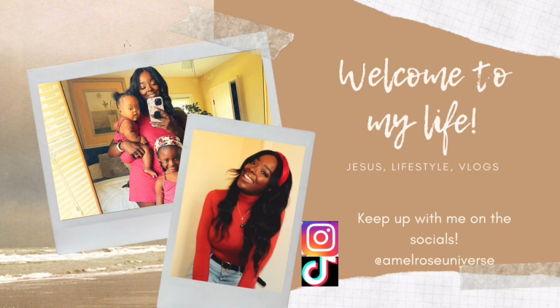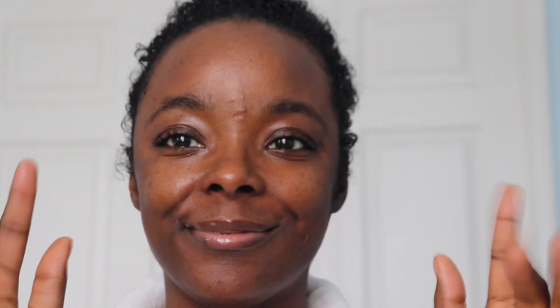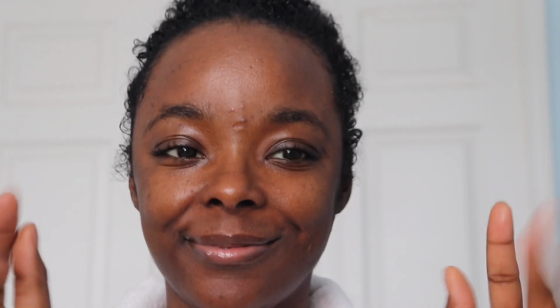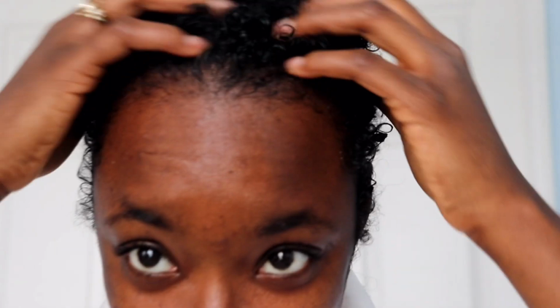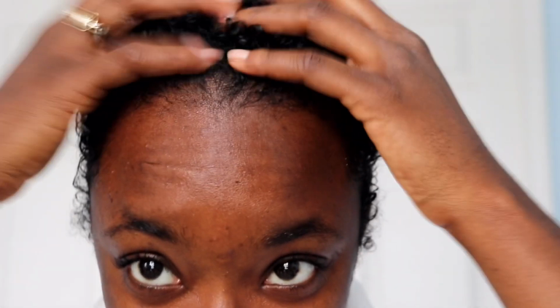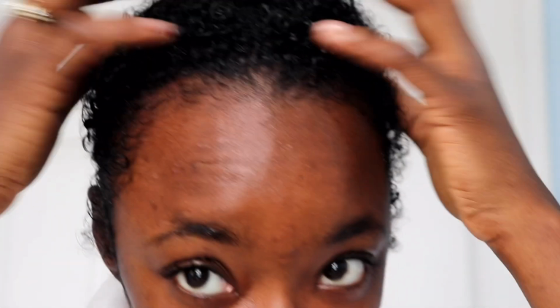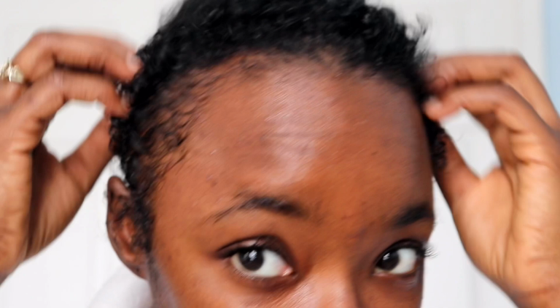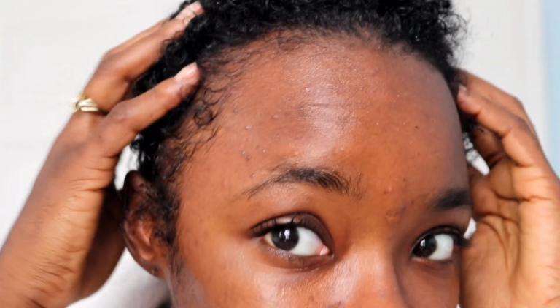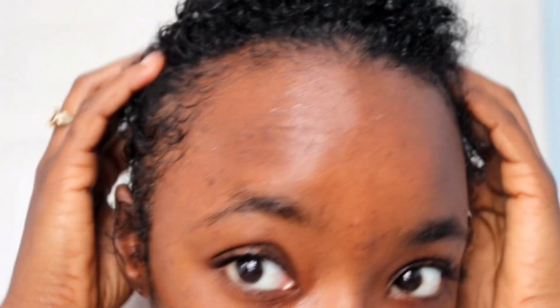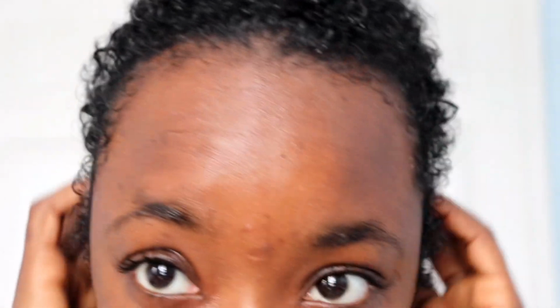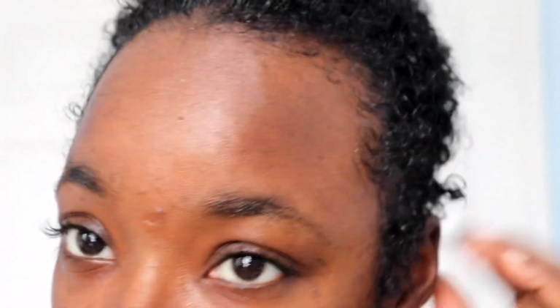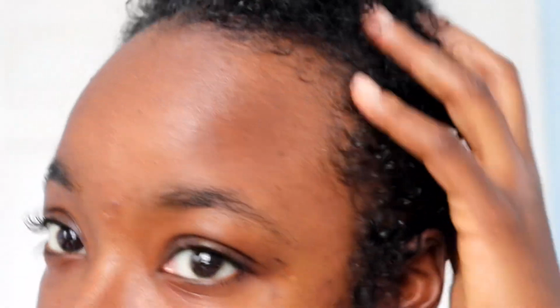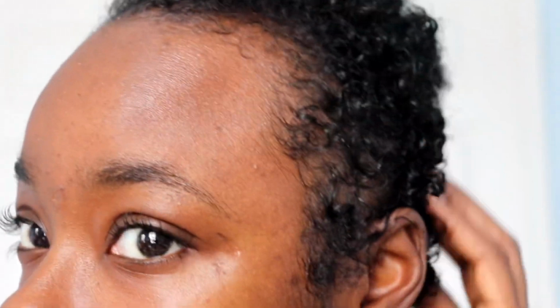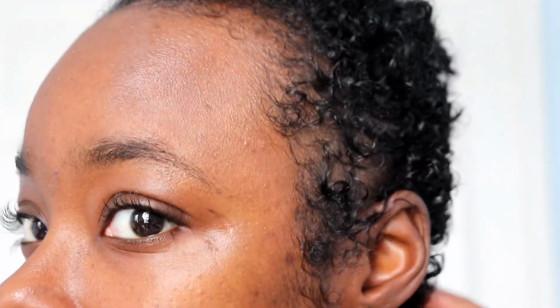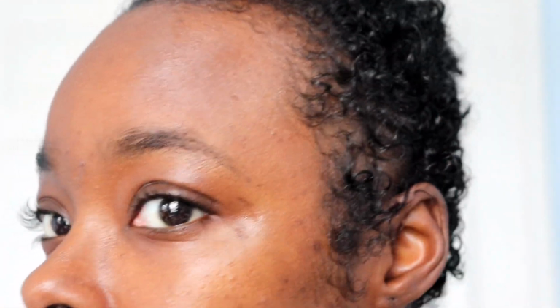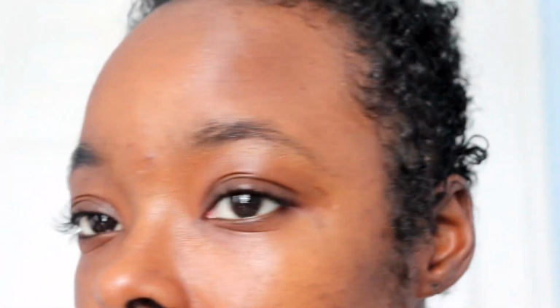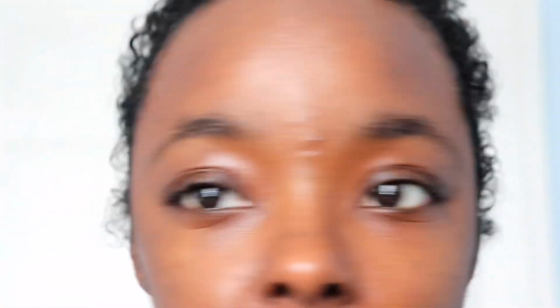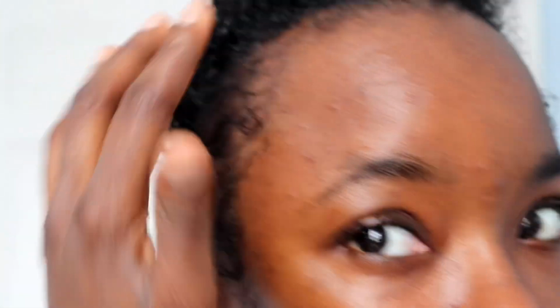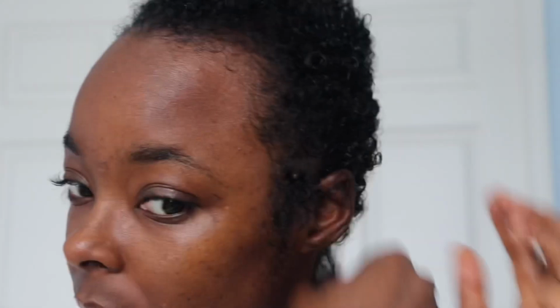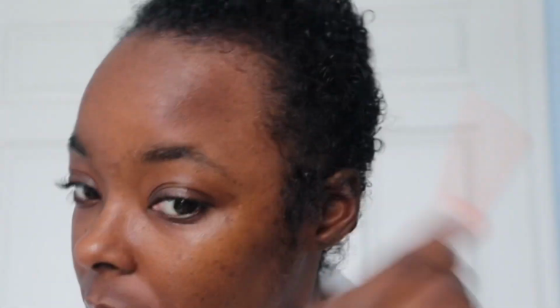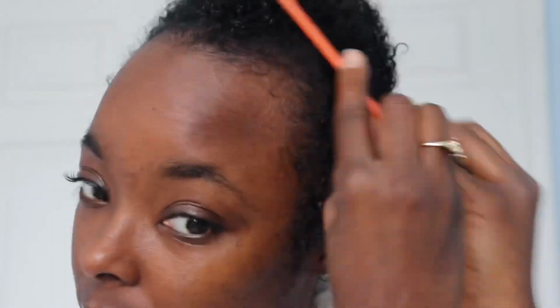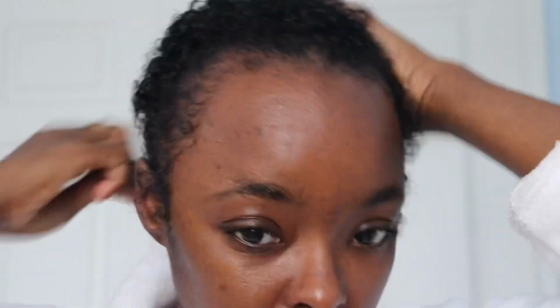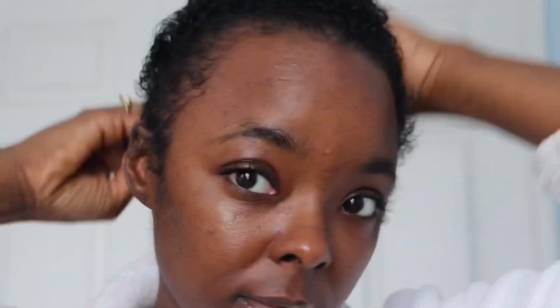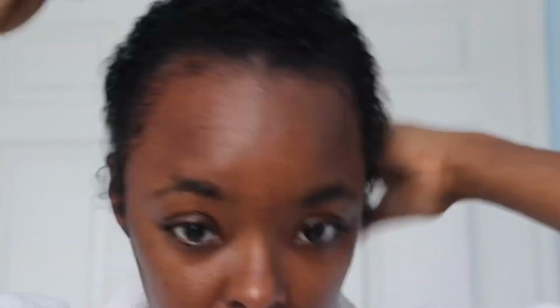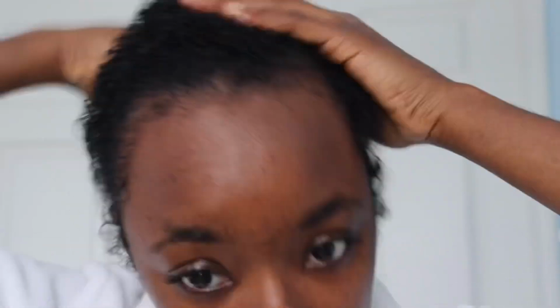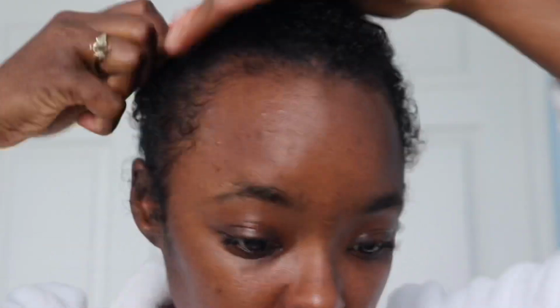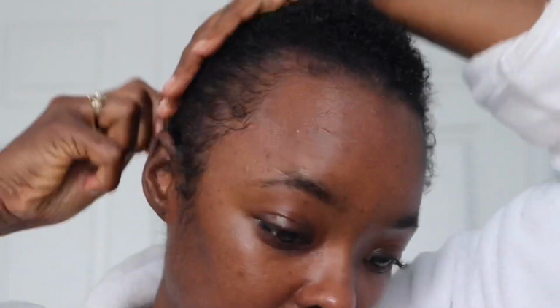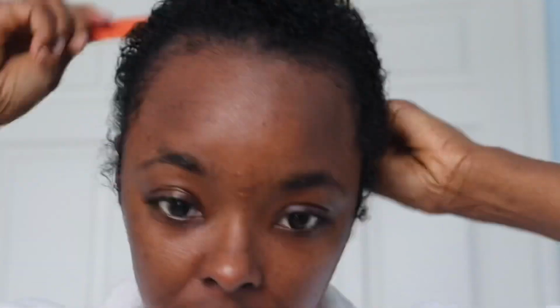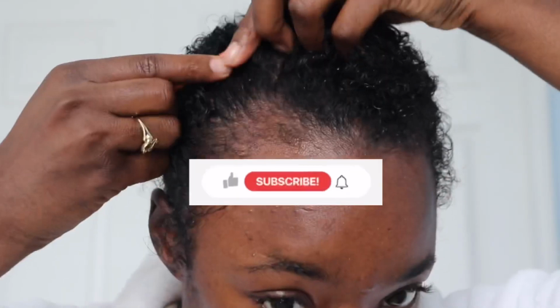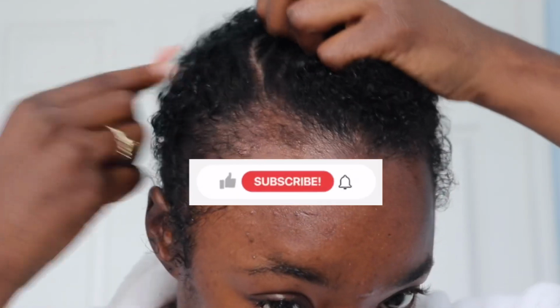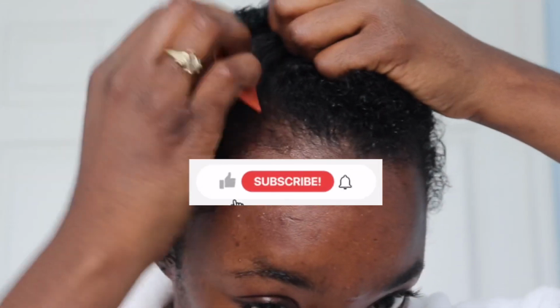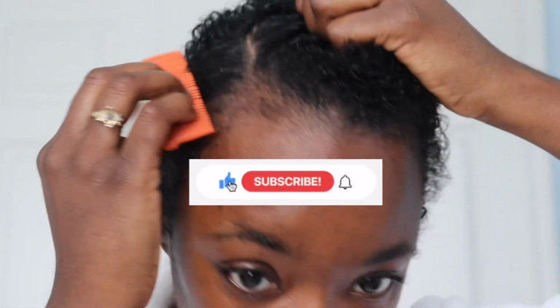Hi roses, welcome back to my channel. Please do not mind my voice — I am still battling a cold right now so I sound like a man, but that's all right, we're going to continue.